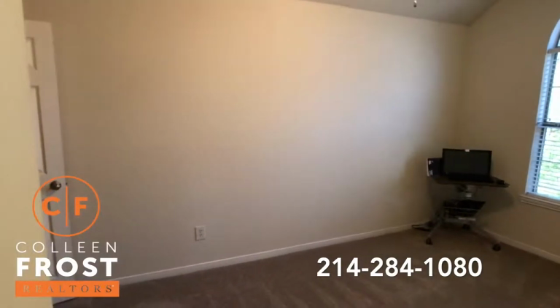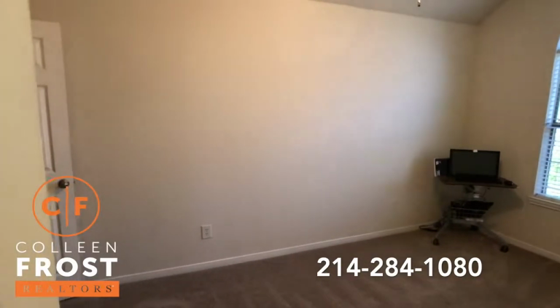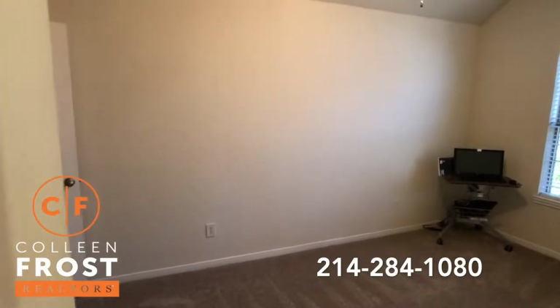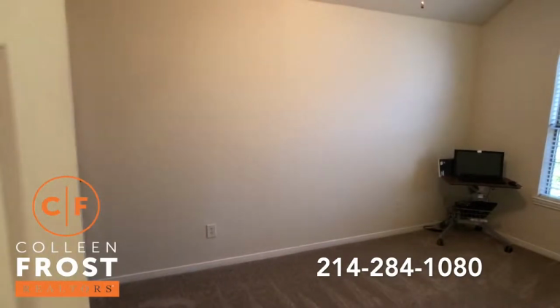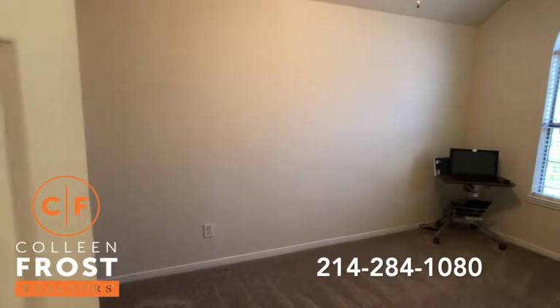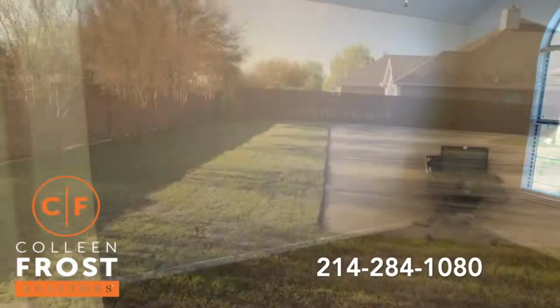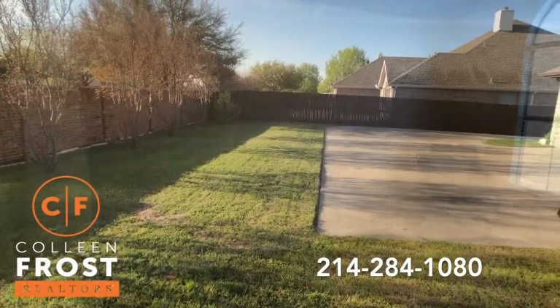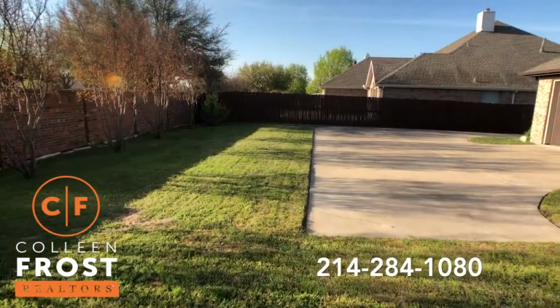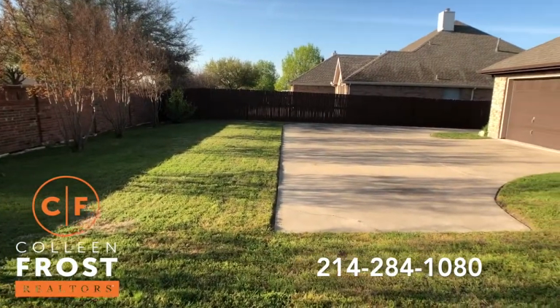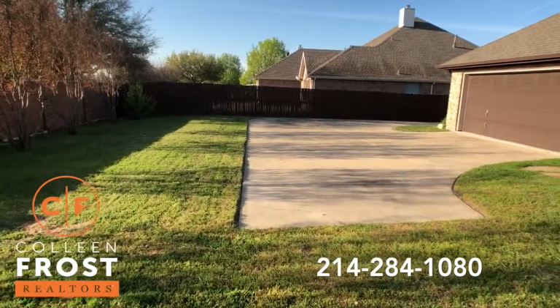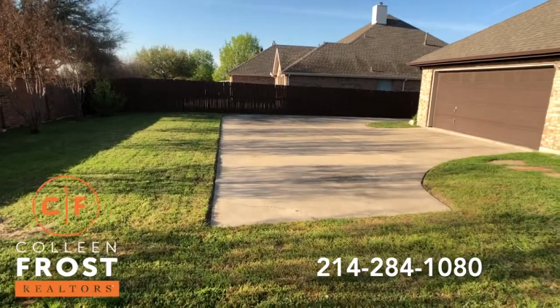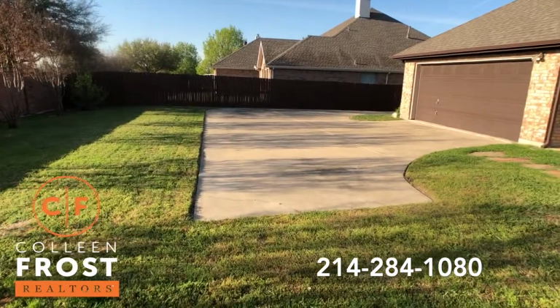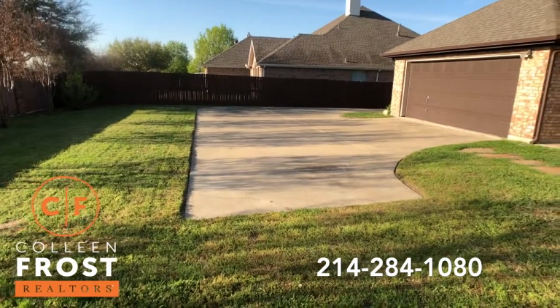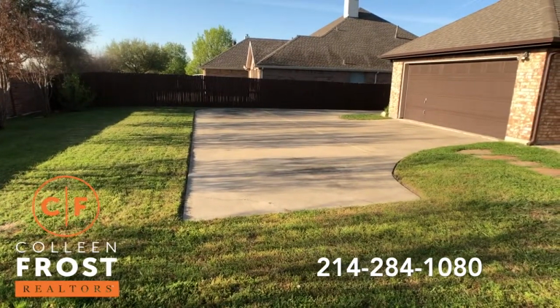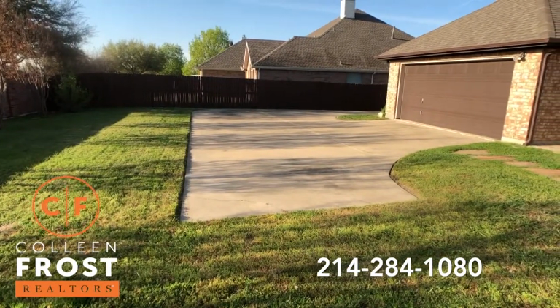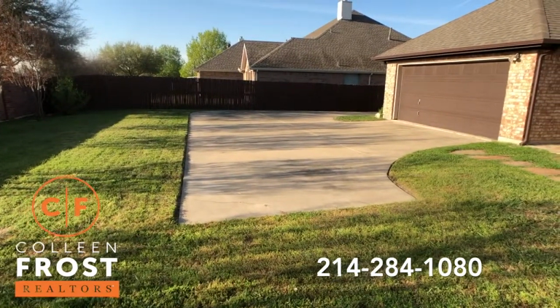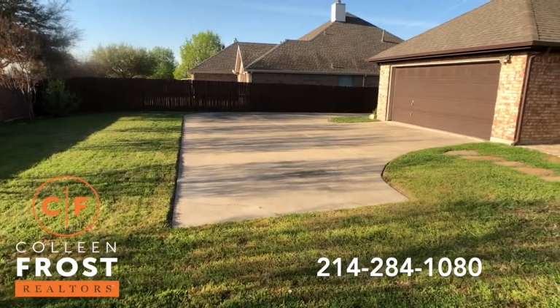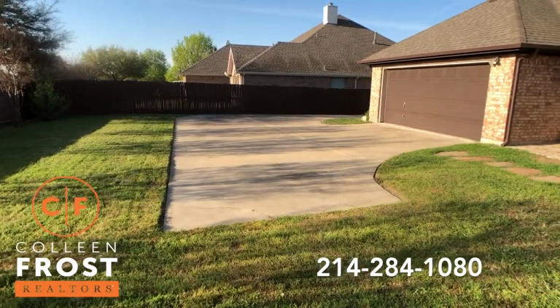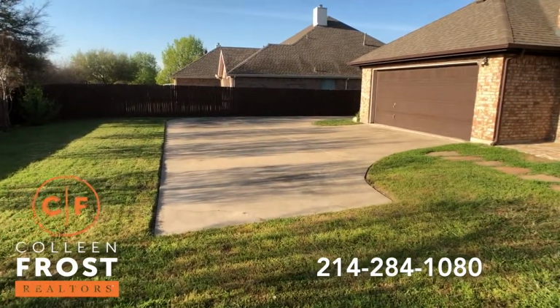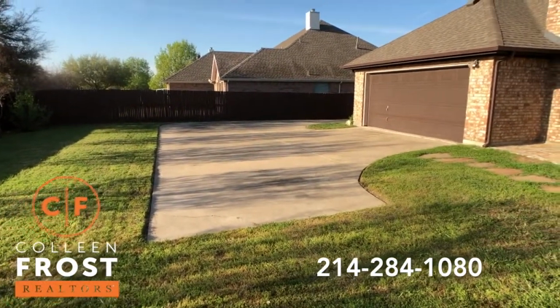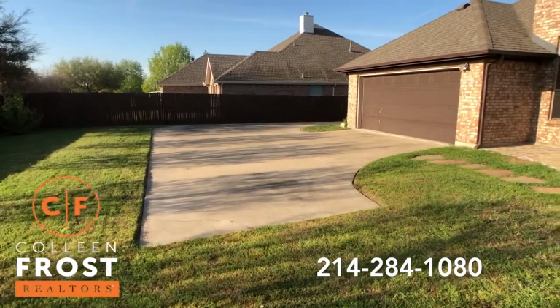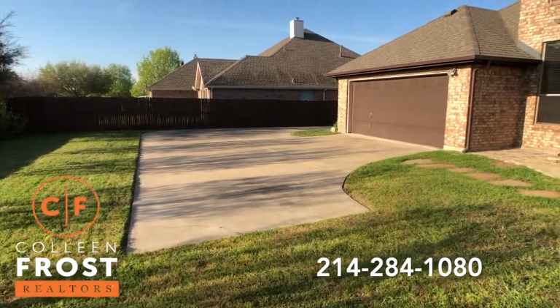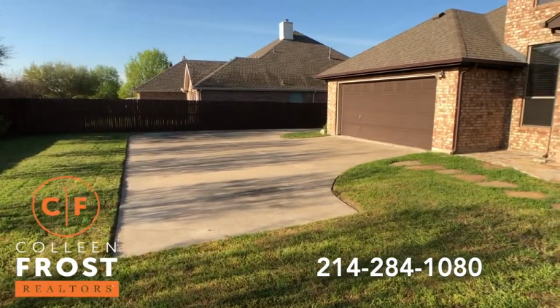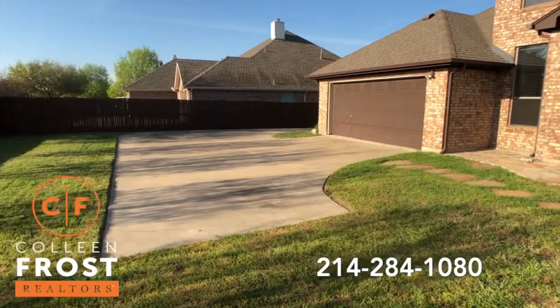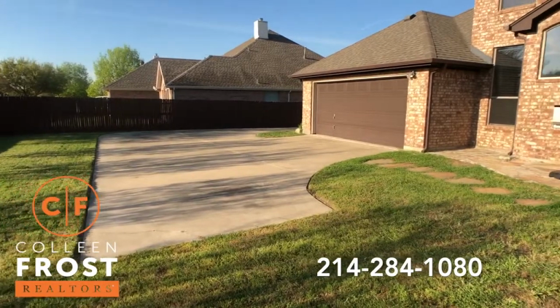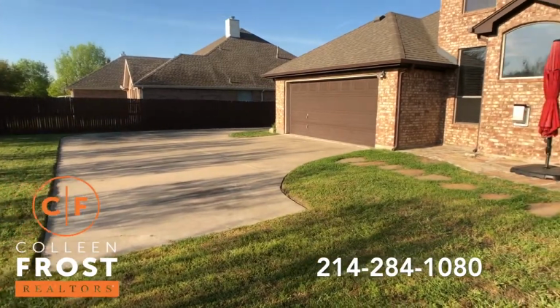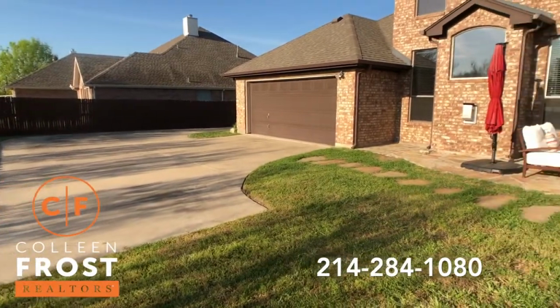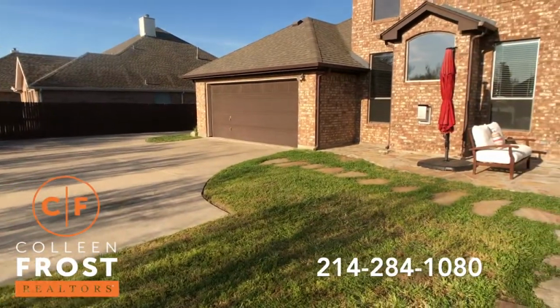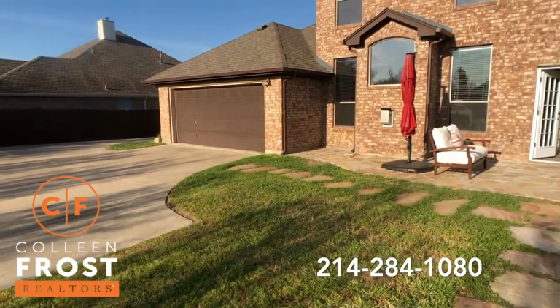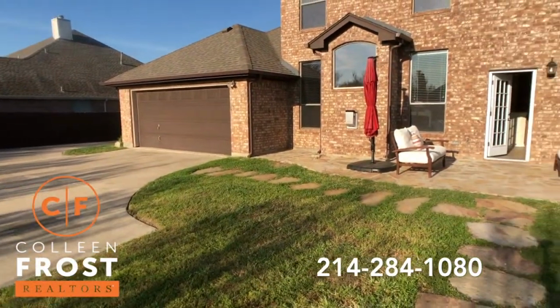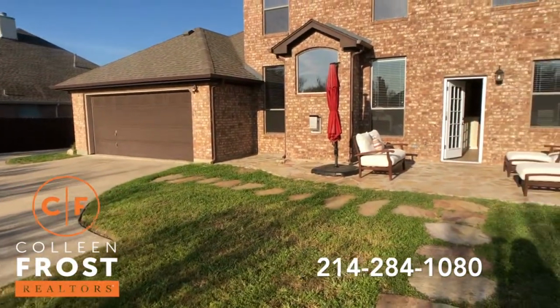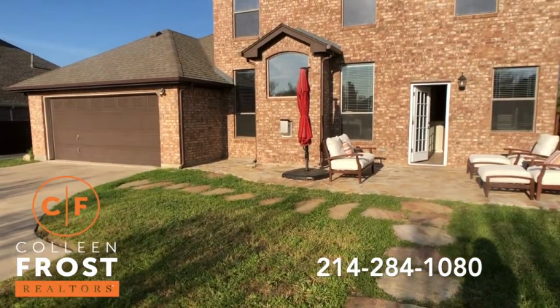Now let's go into the backyard. I love how you have a long driveway and it curves around, and you have all this extra concrete pad for kids to play in the backyard. Beautiful patio.